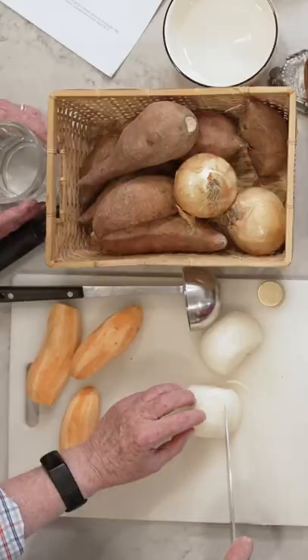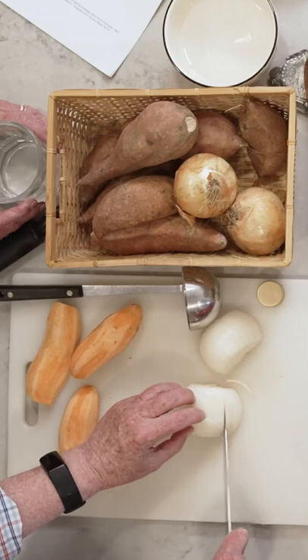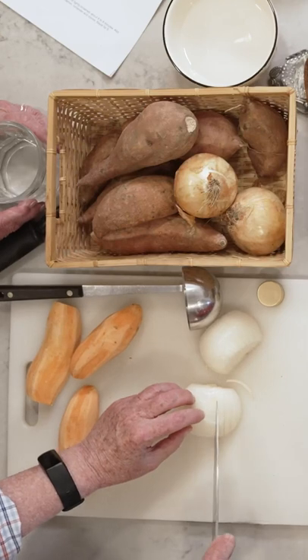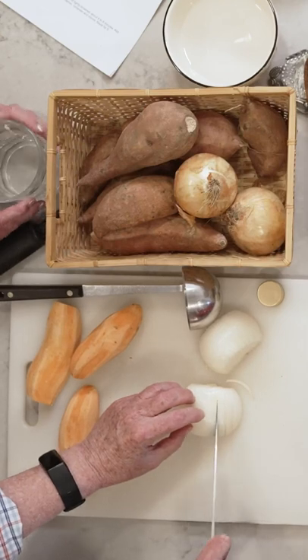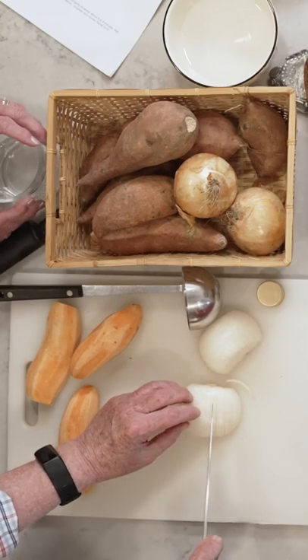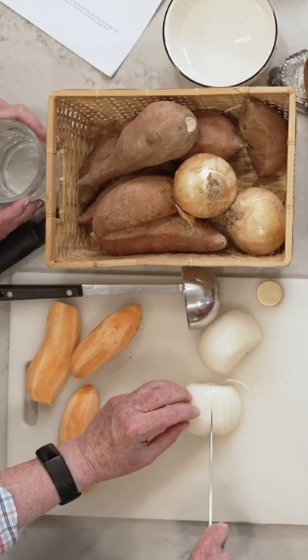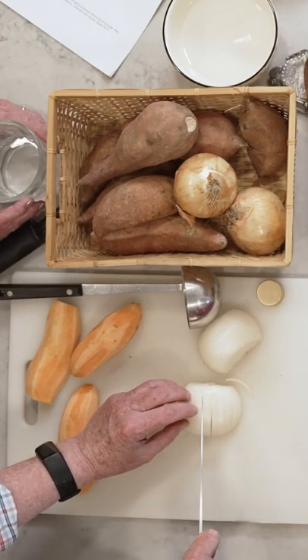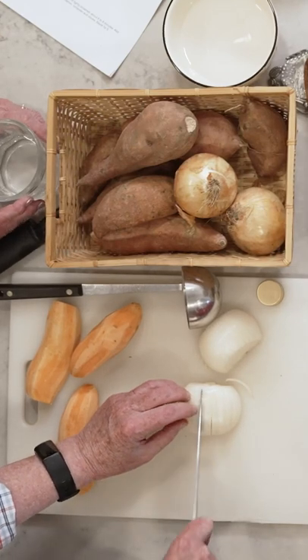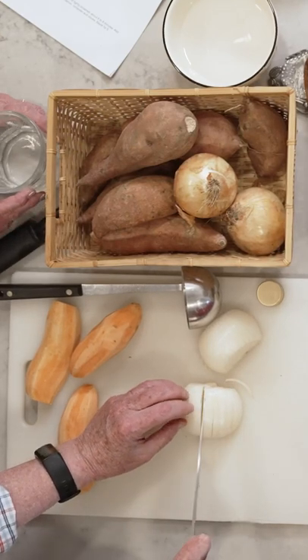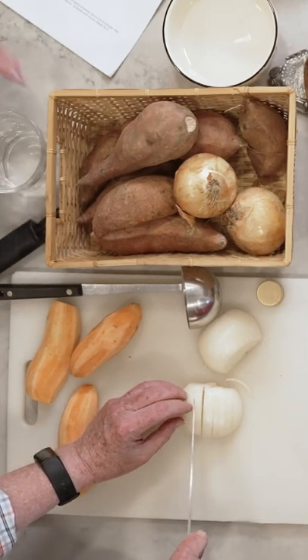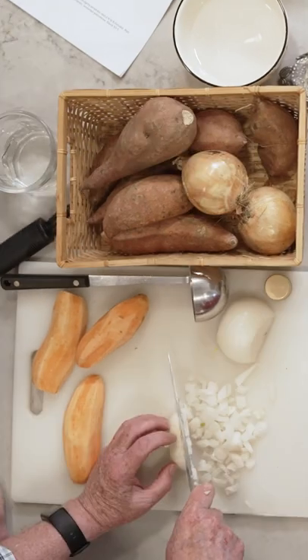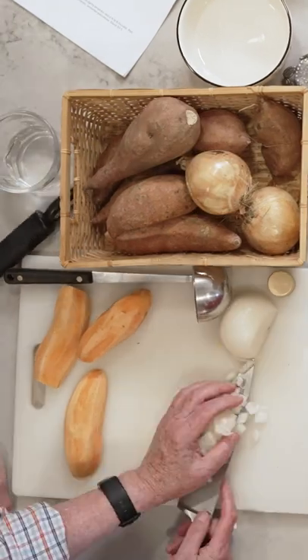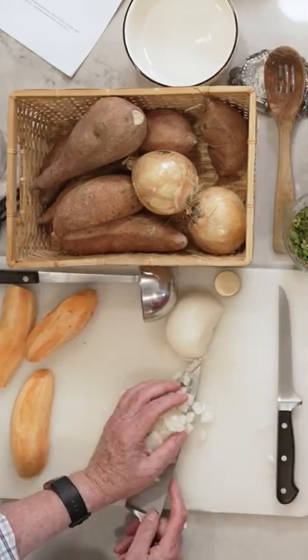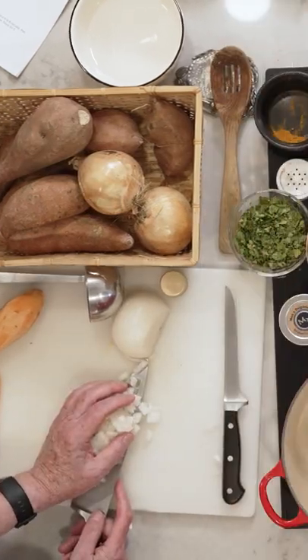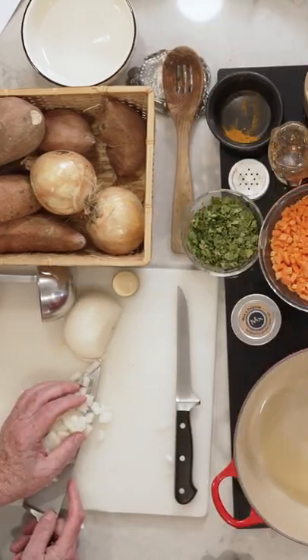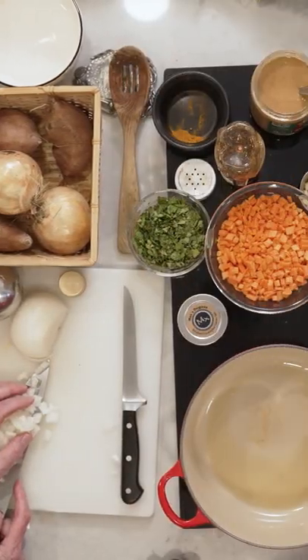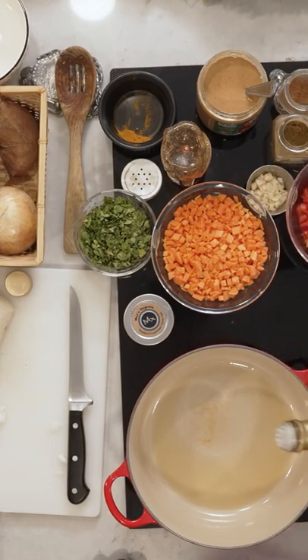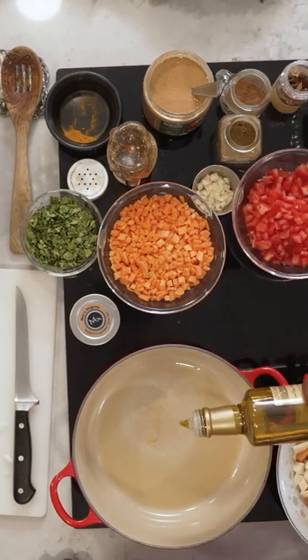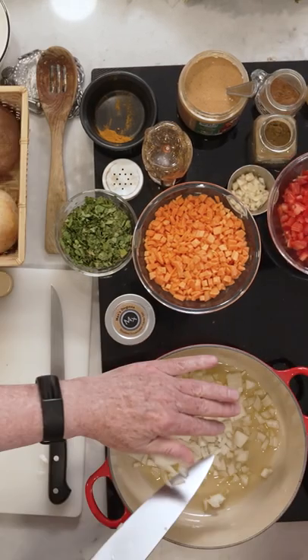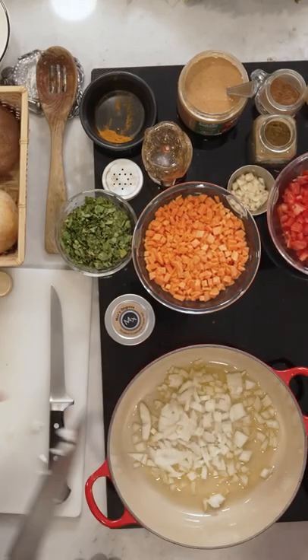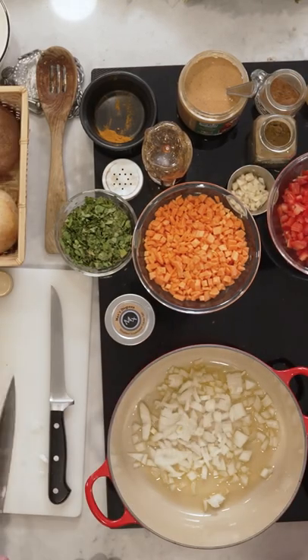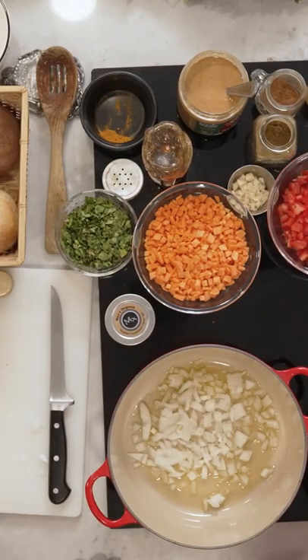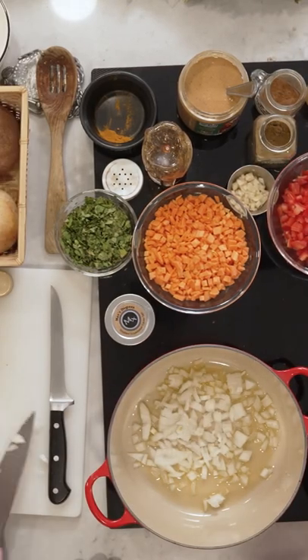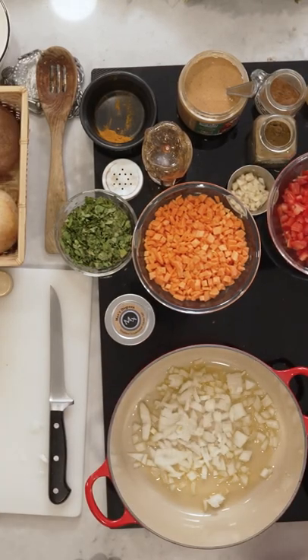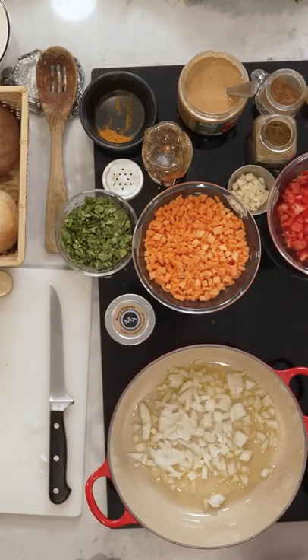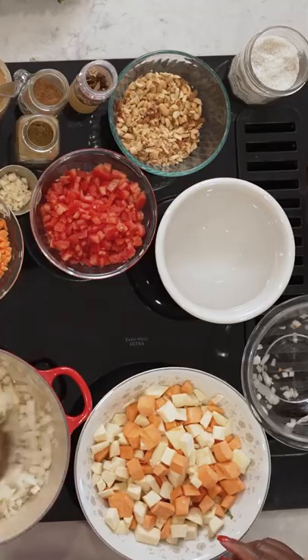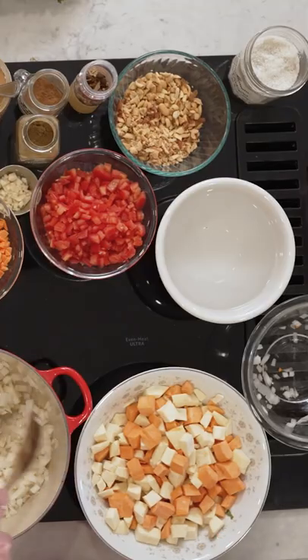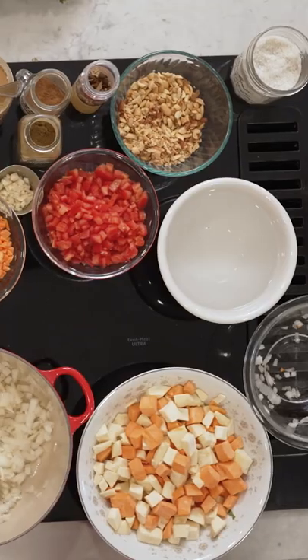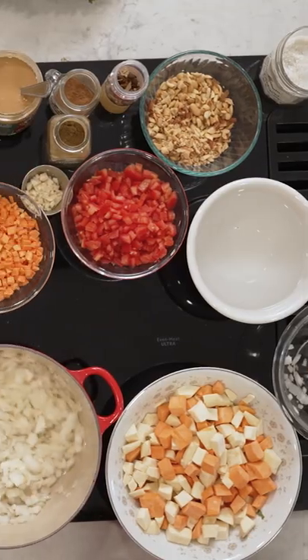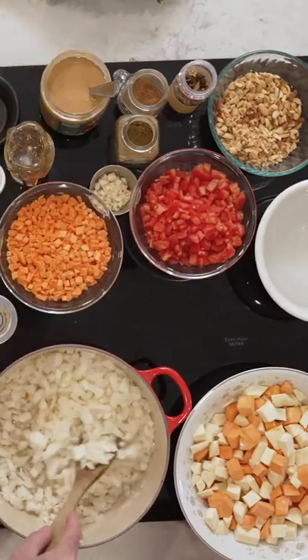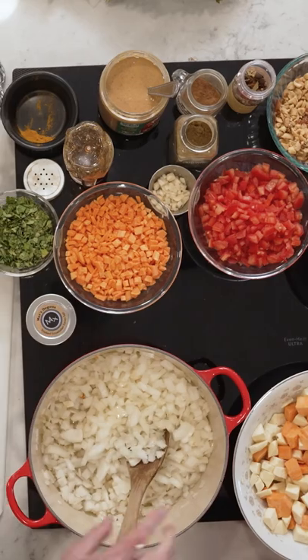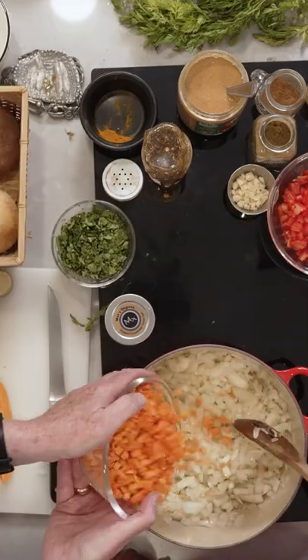As in most soups, we usually start with onions. We have some delicious olive oil here. Put in some of this onion, like so. No tears yet.